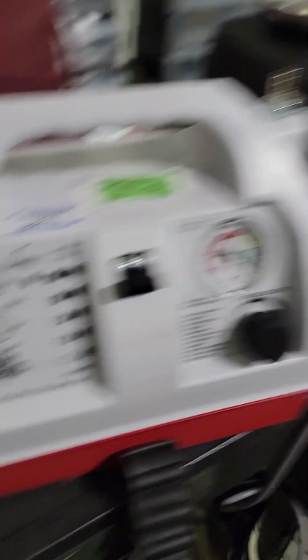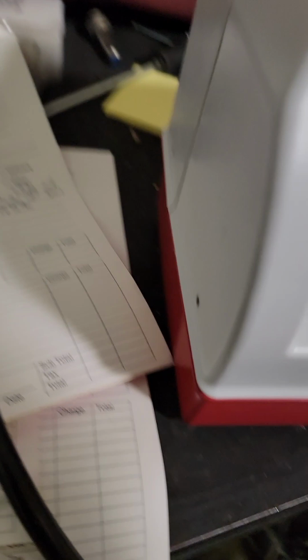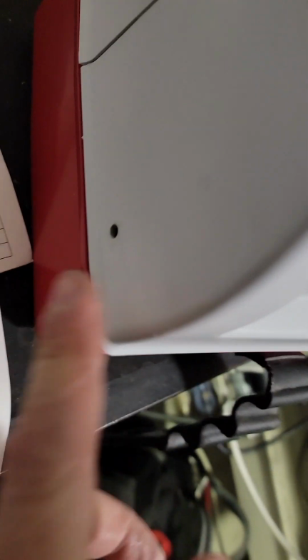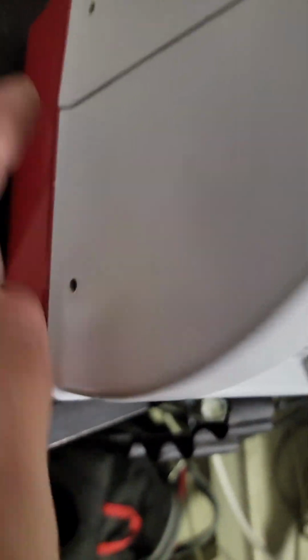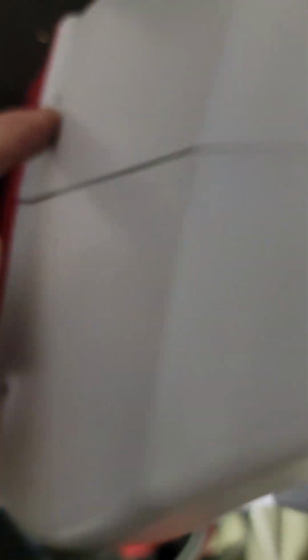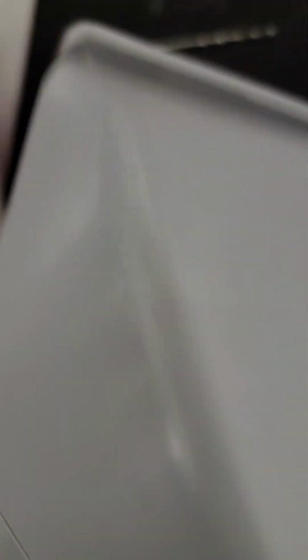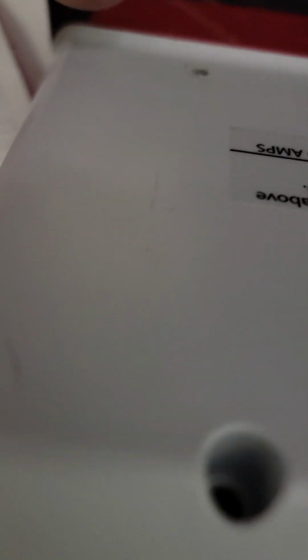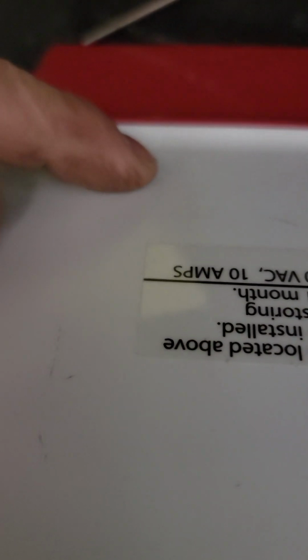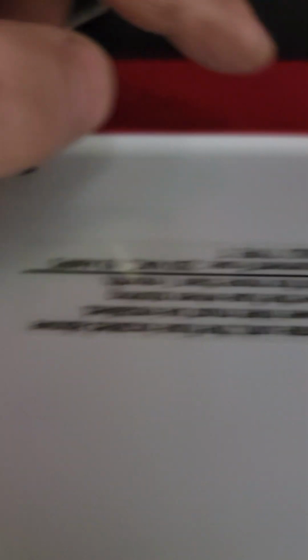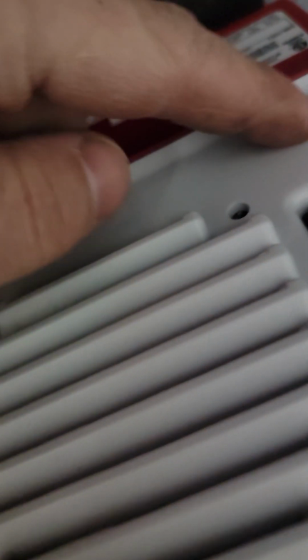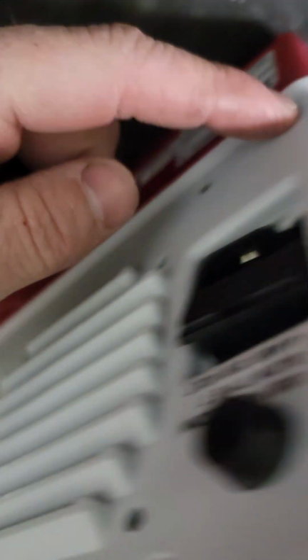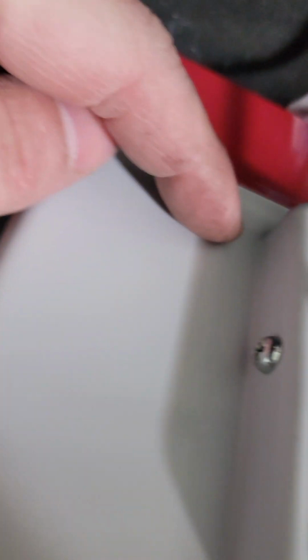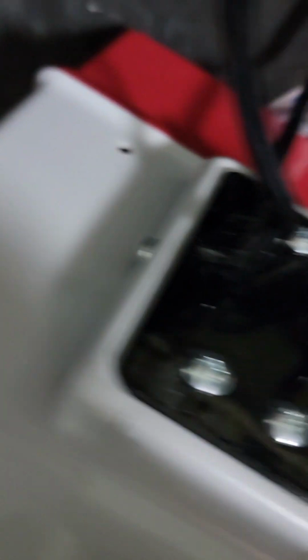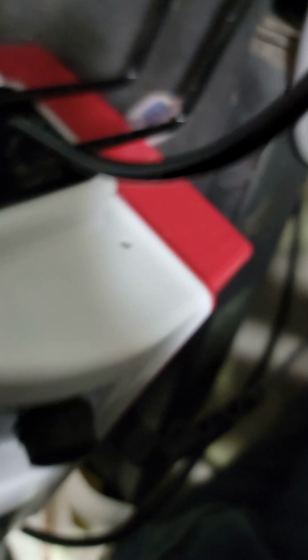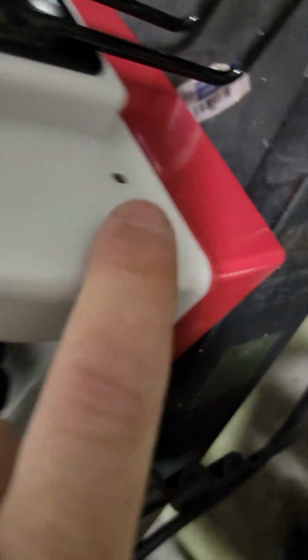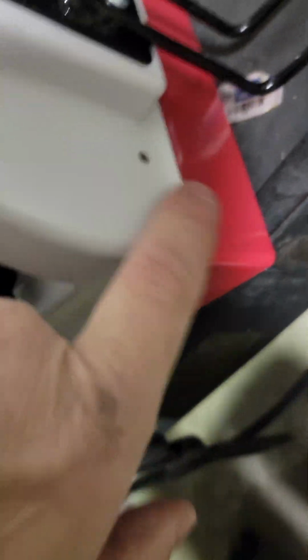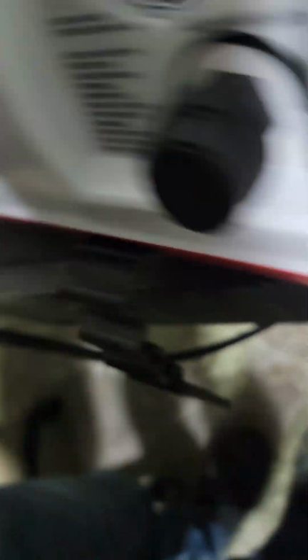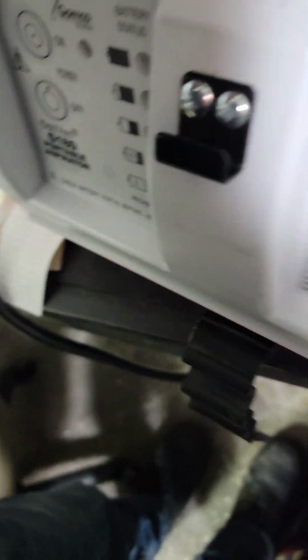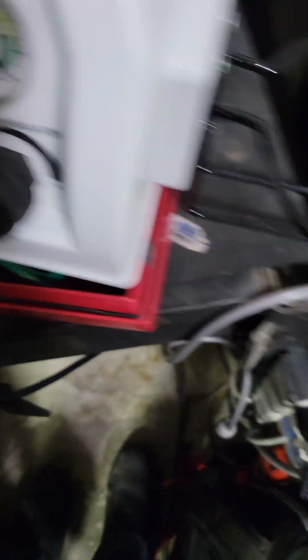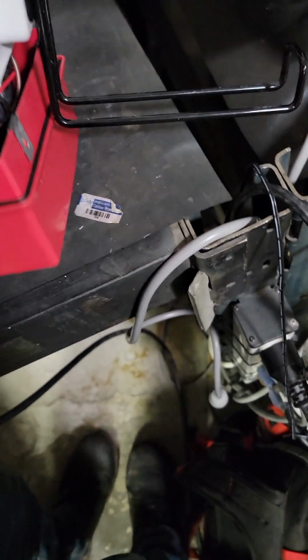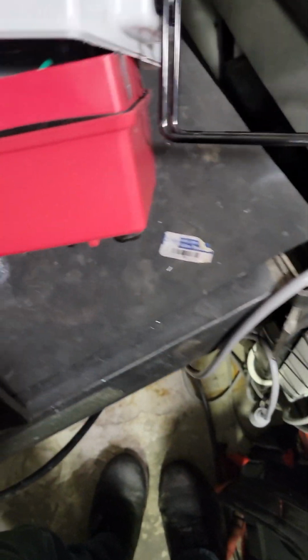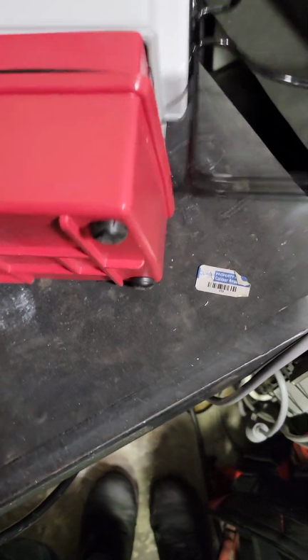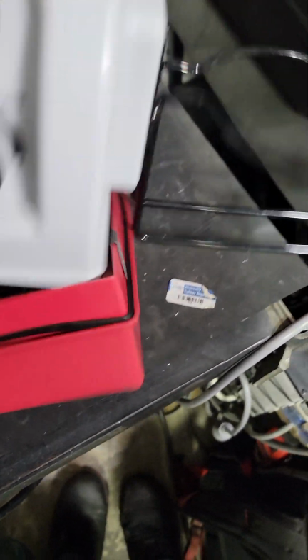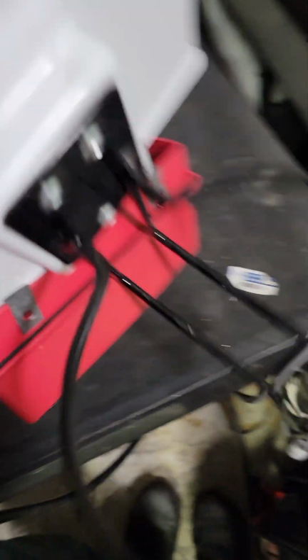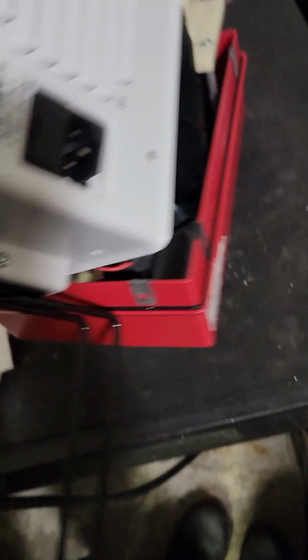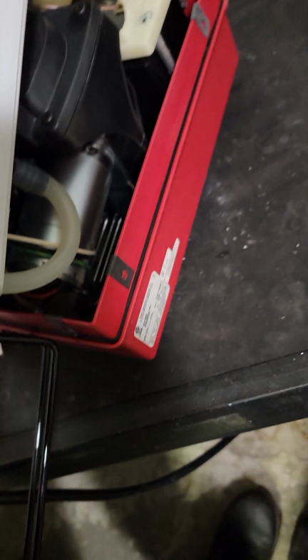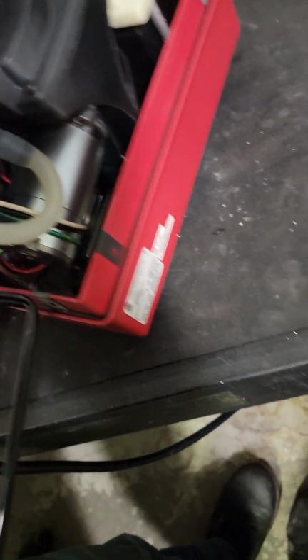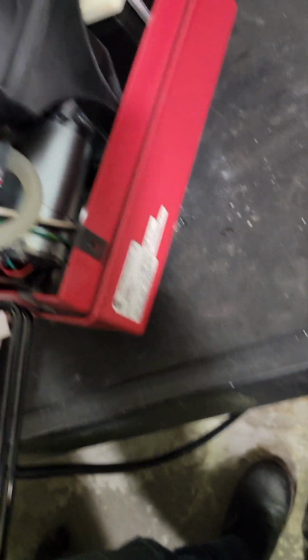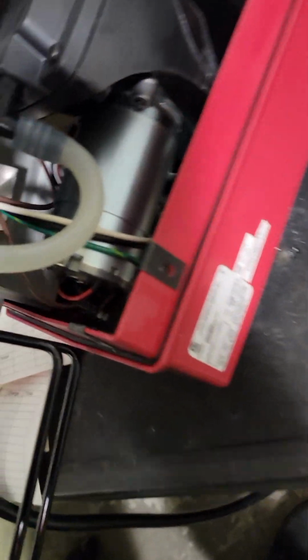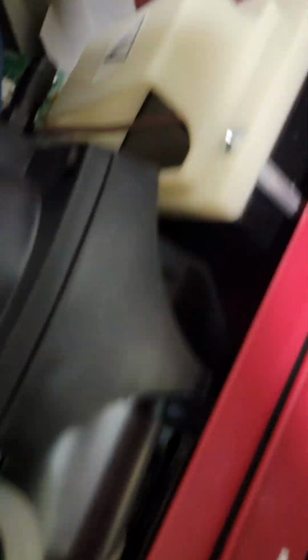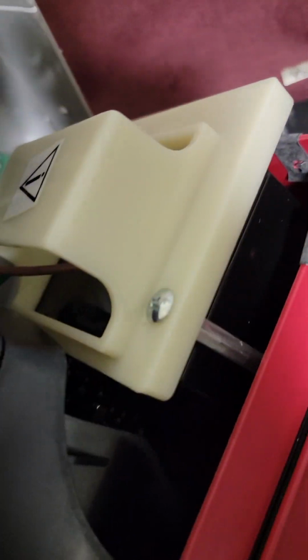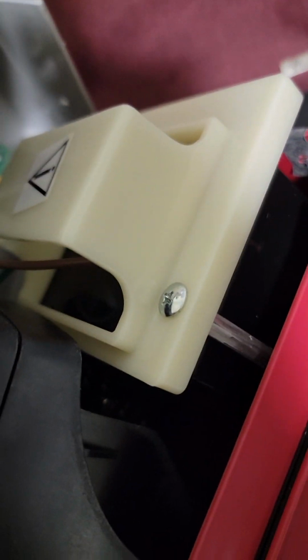Easy enough. Pull one, two, three, four, five, six screws with a small screwdriver, pry it, get the top off, and there's your battery.